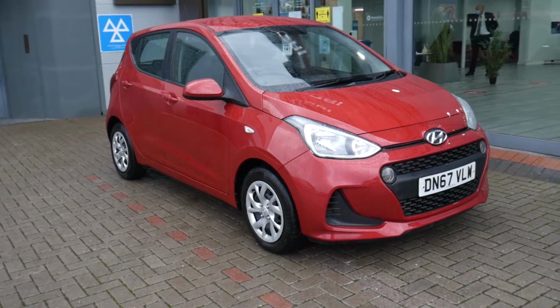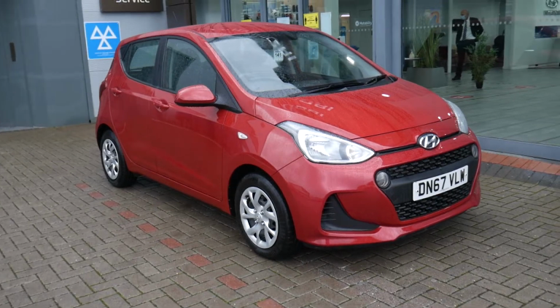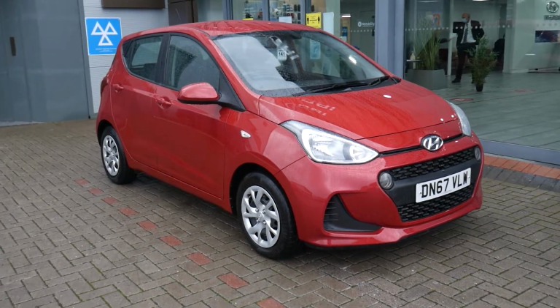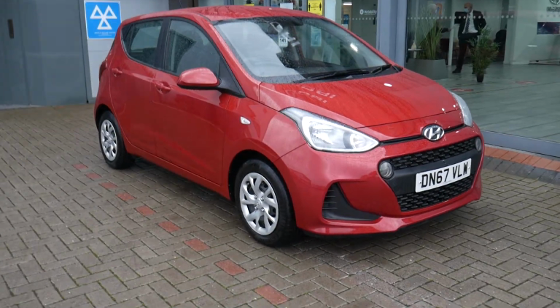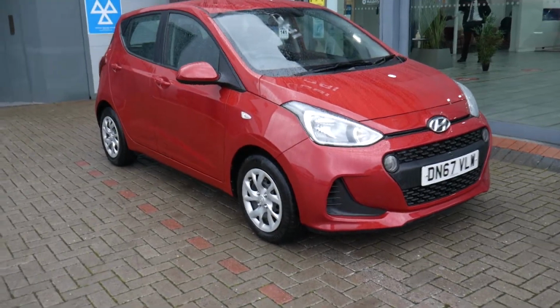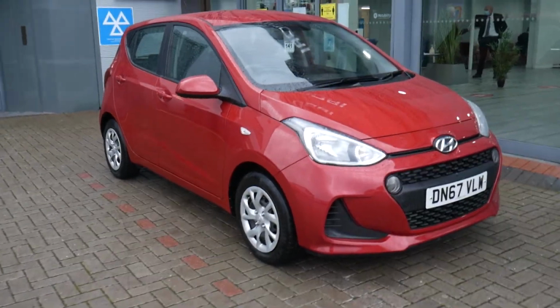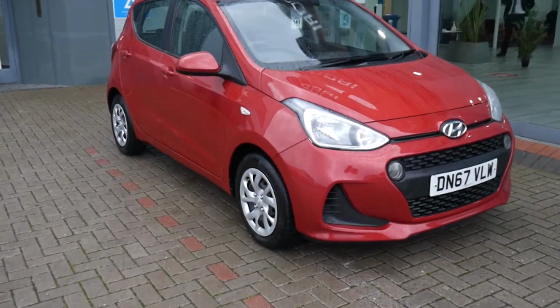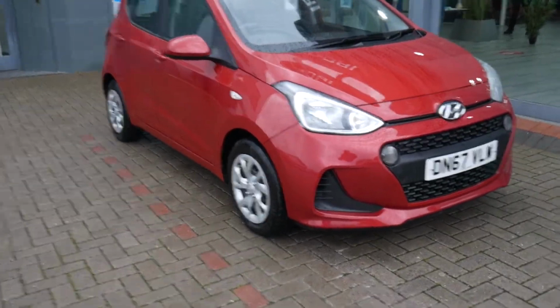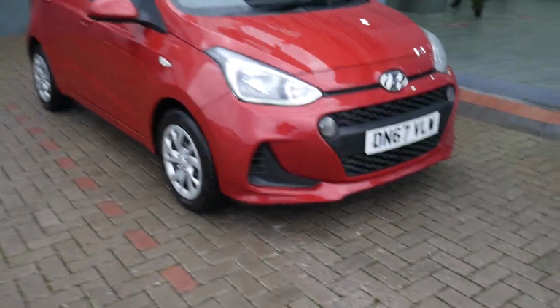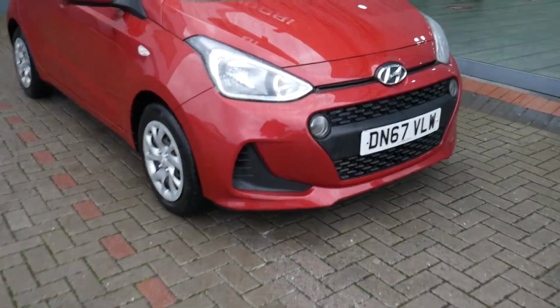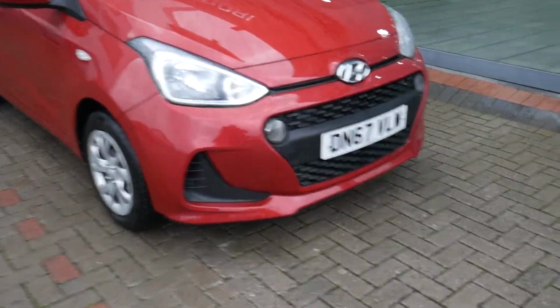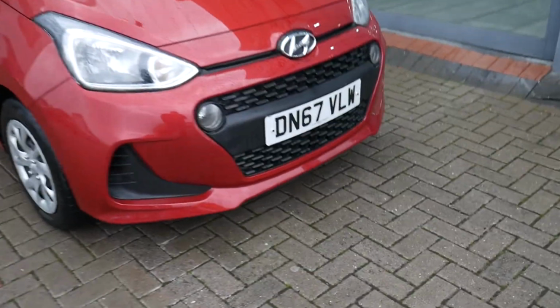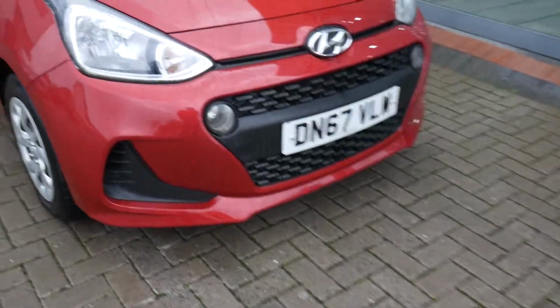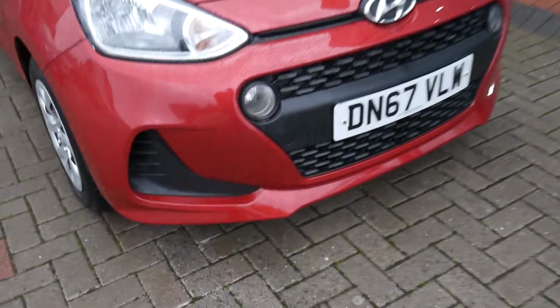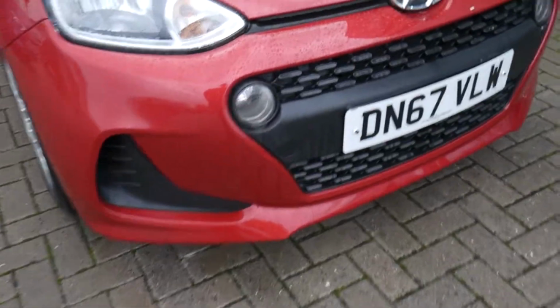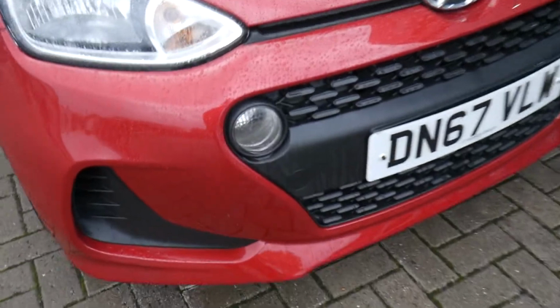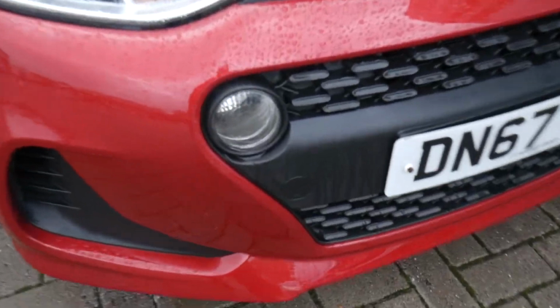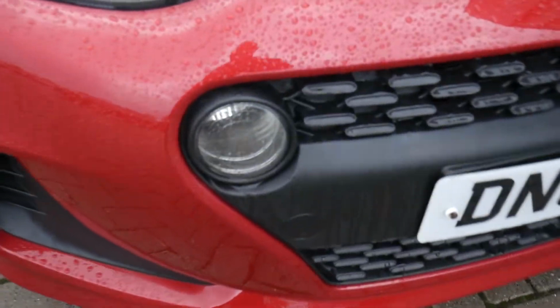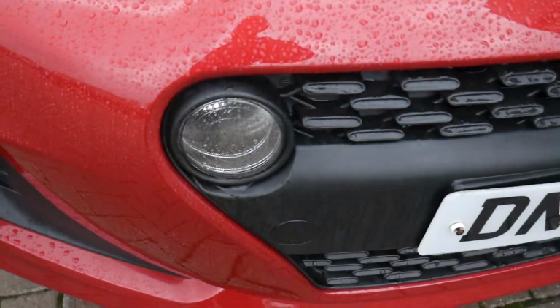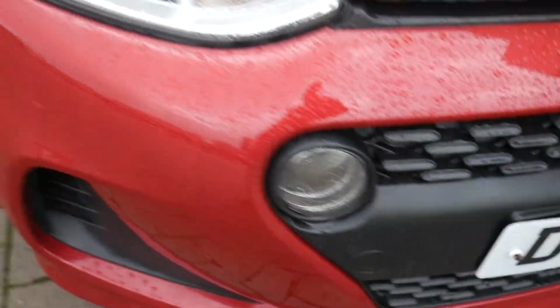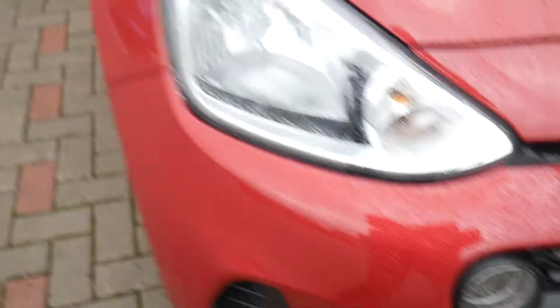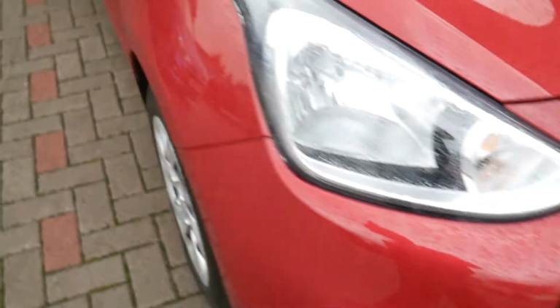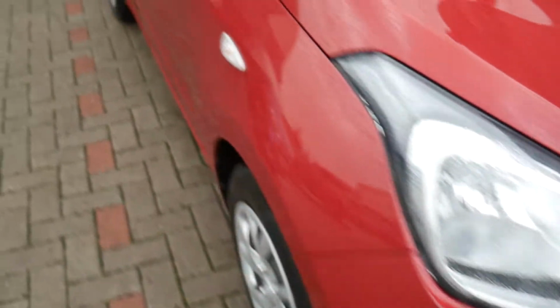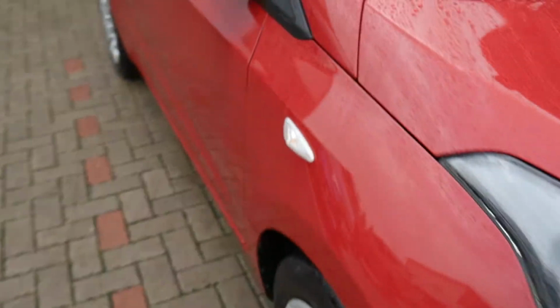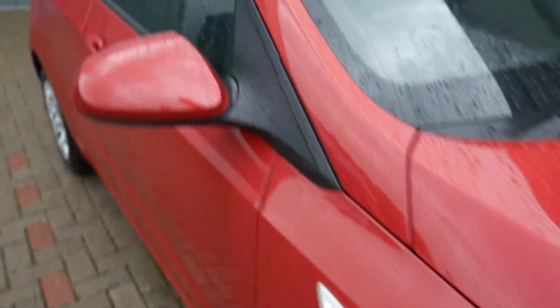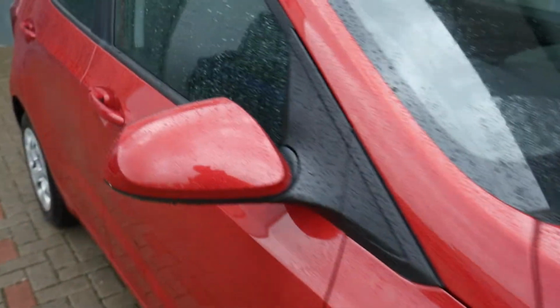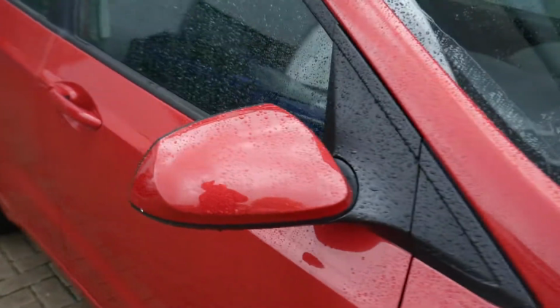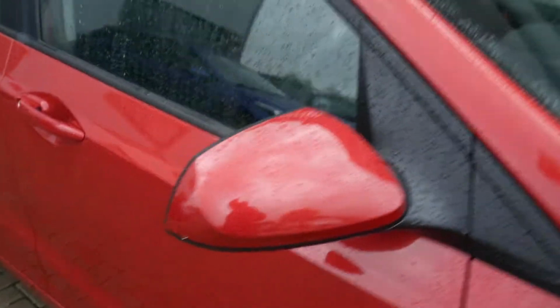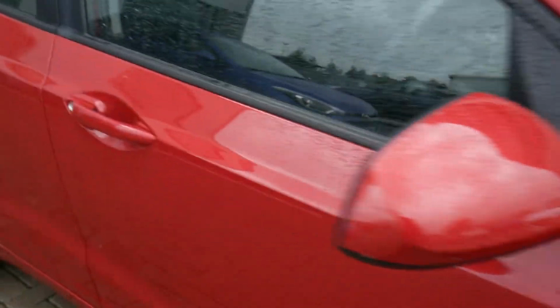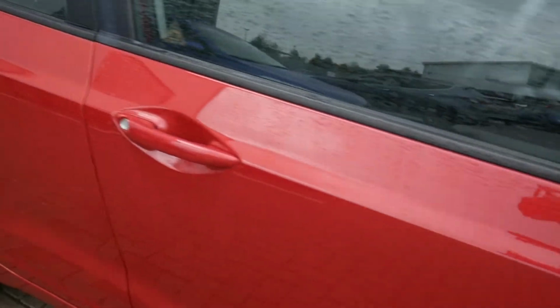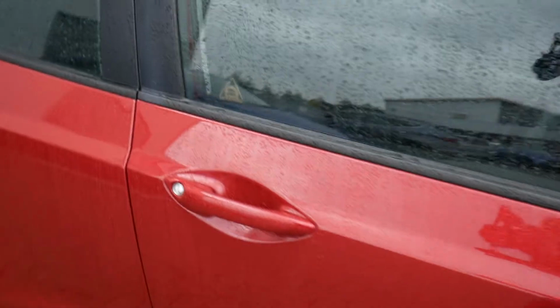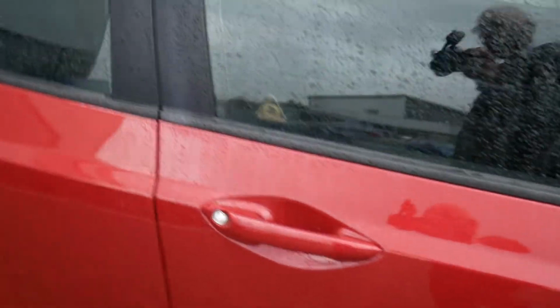Looks stunning in the red paintwork as you can see. Comes very well equipped. Got your daytime running lights at the front here, your body coloured mirrors and door handles.